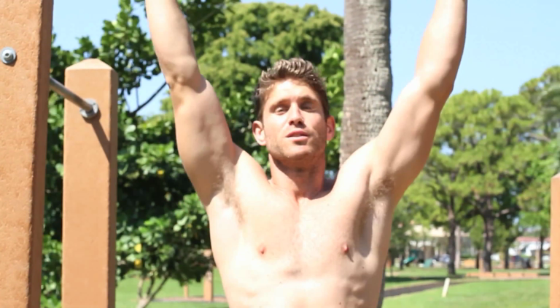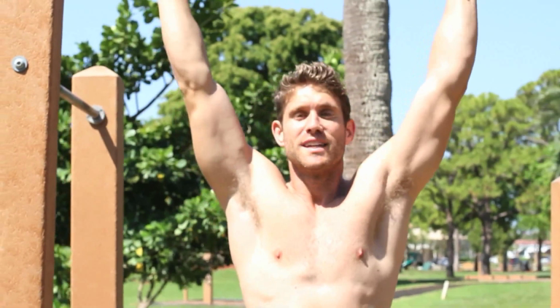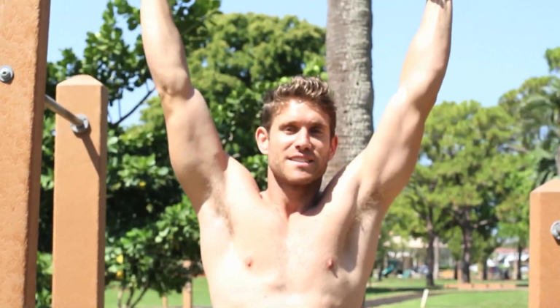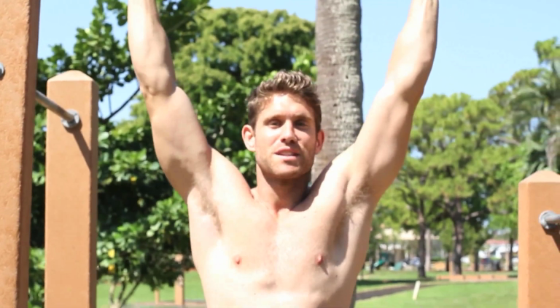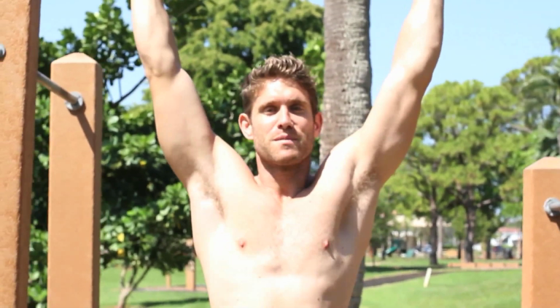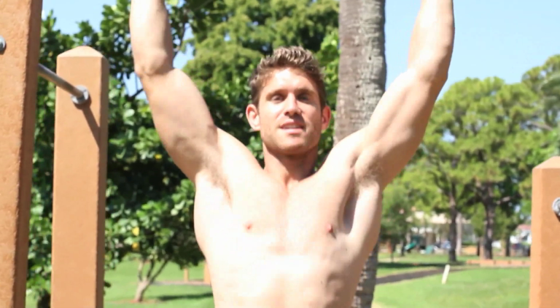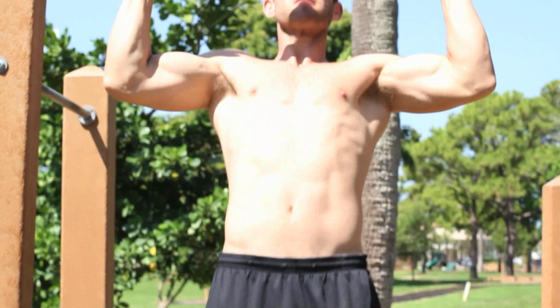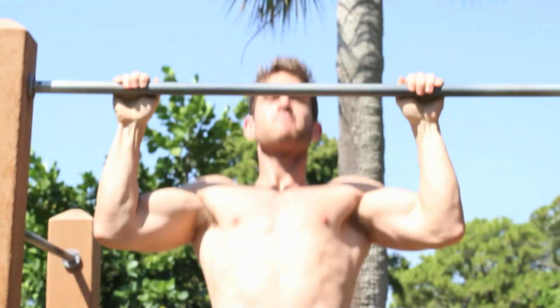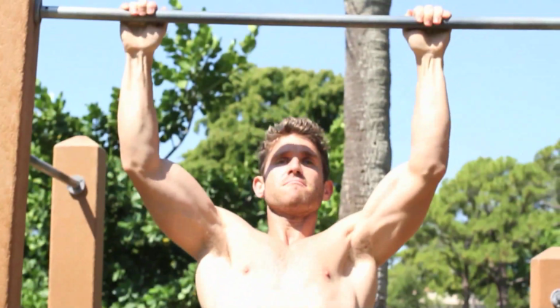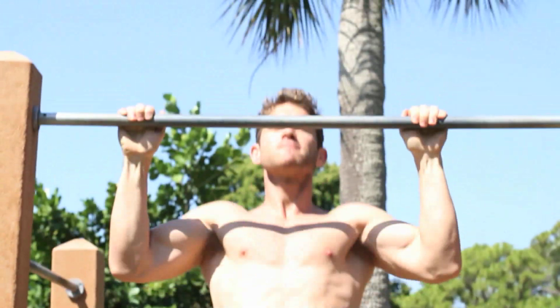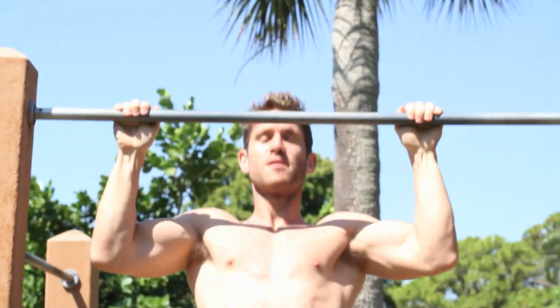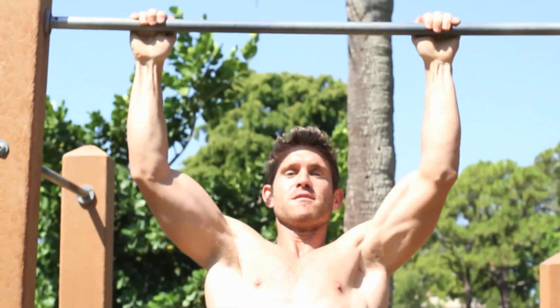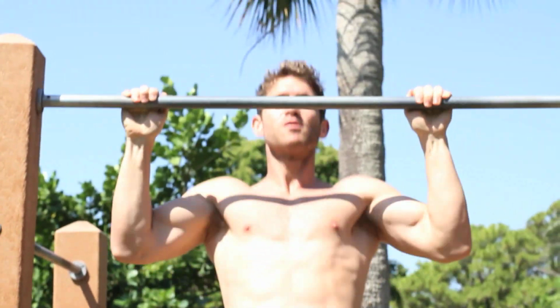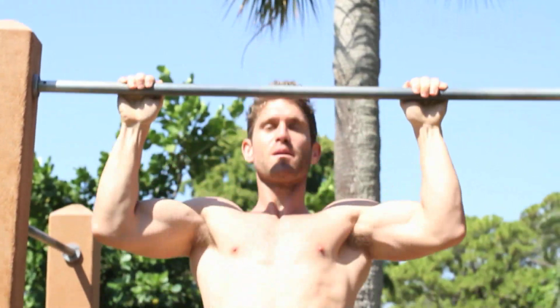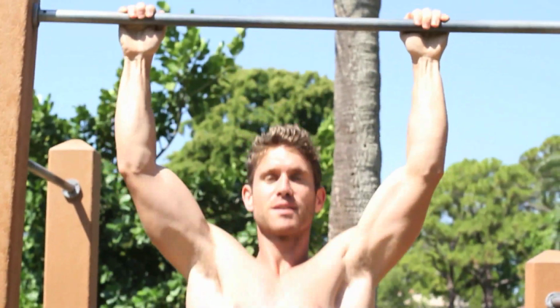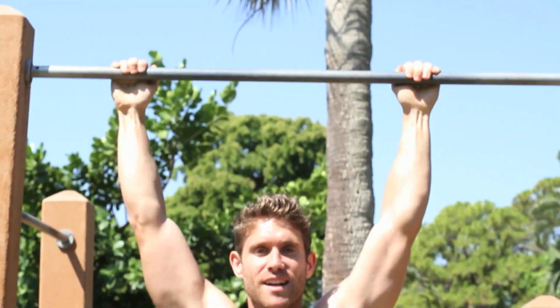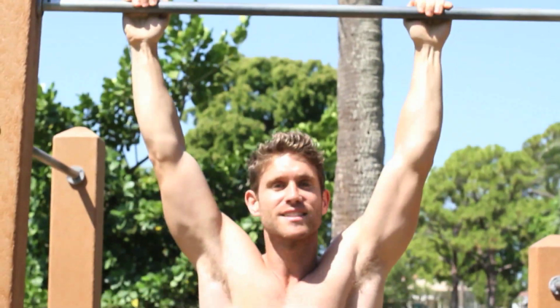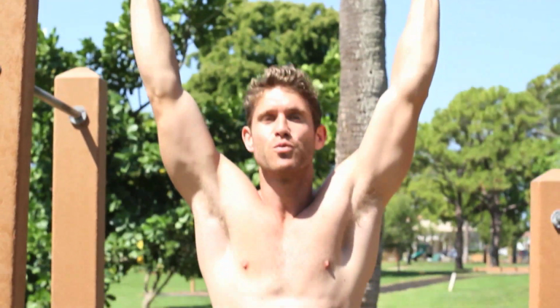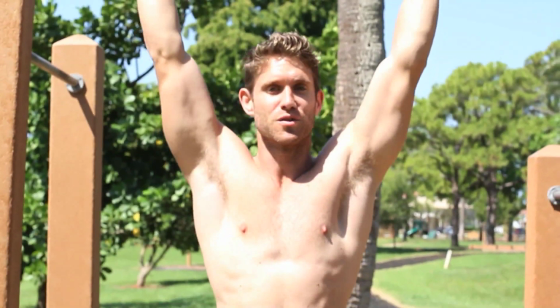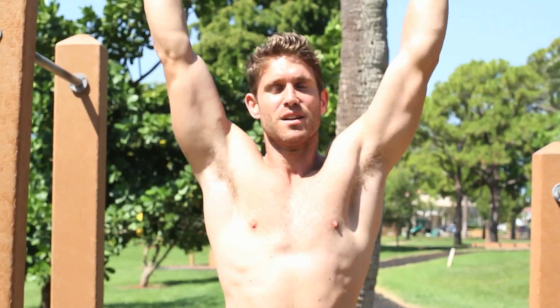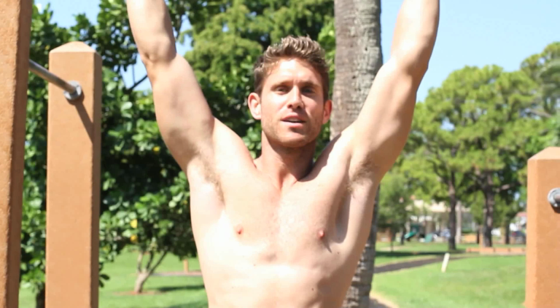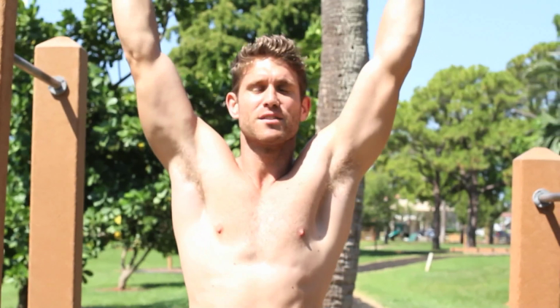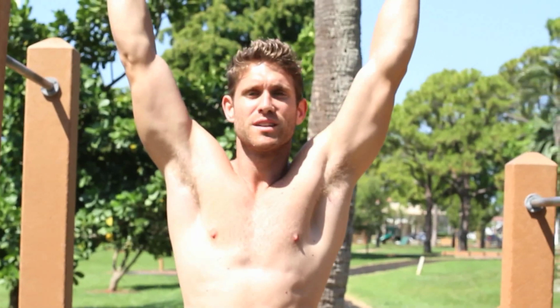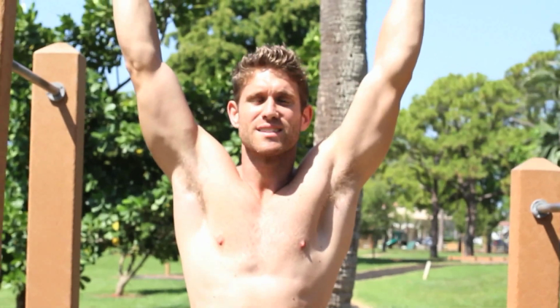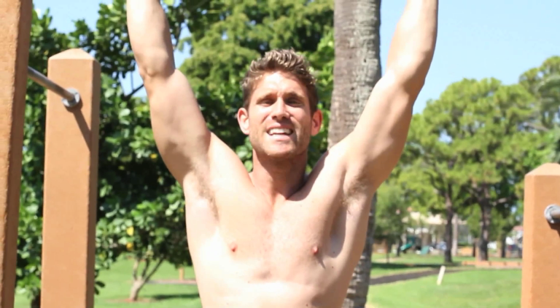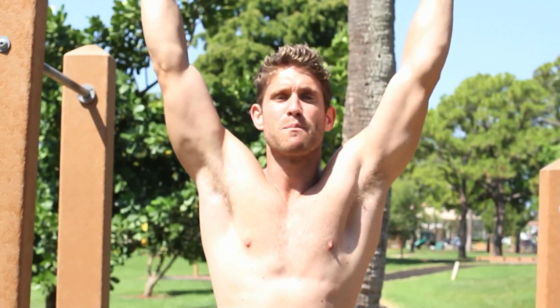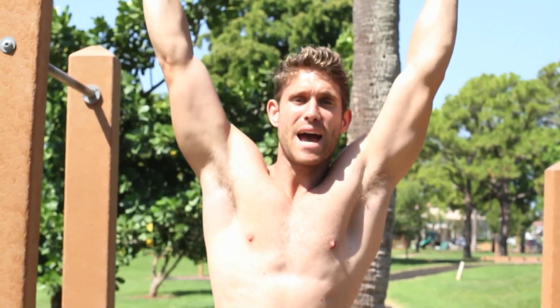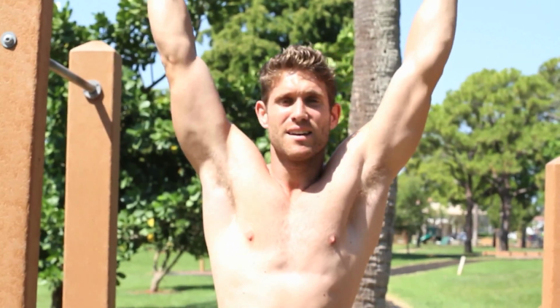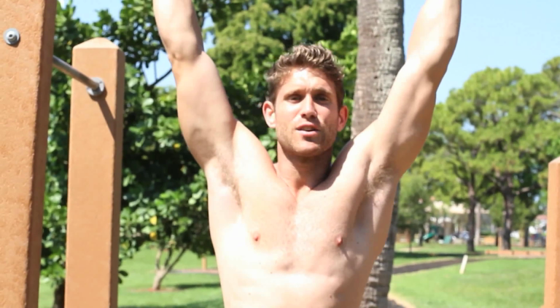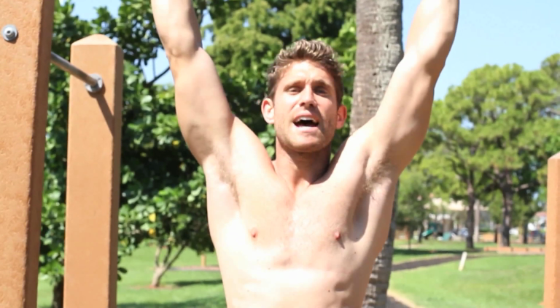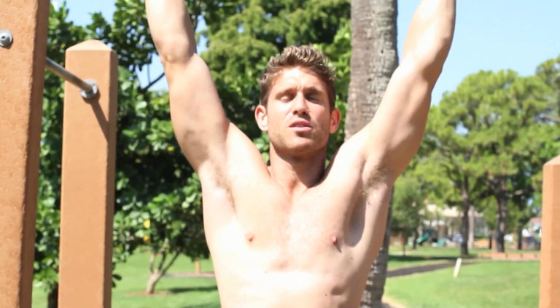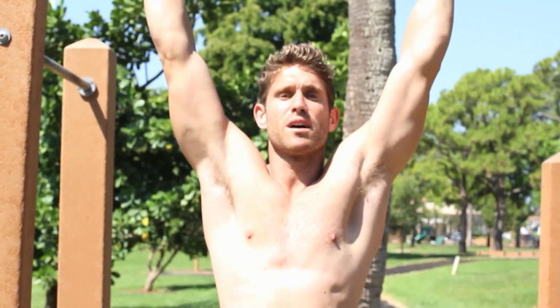What you see a lot of times in the gym is guys just repping out pull ups like that, and it's not how you want to do them. The focus here is really to tighten your back and your lats on the way up.